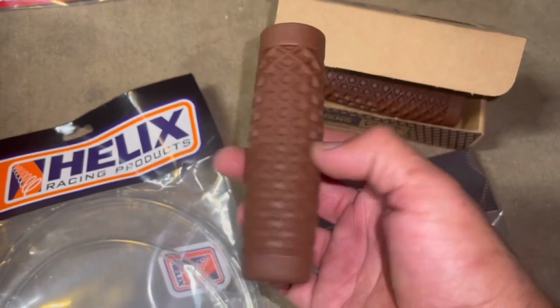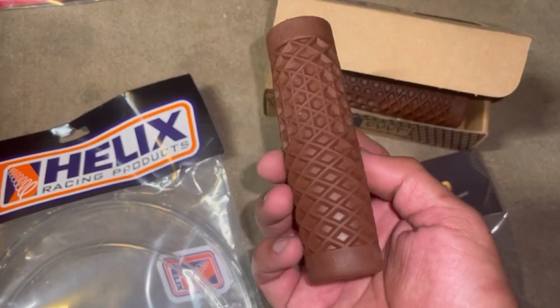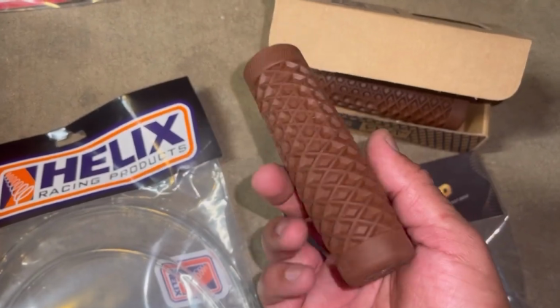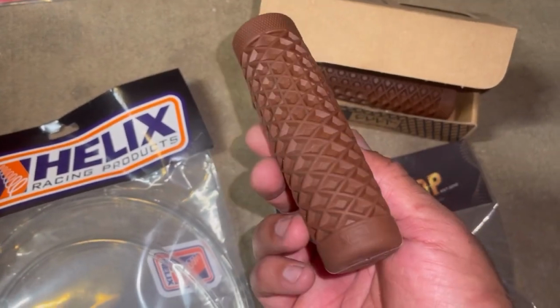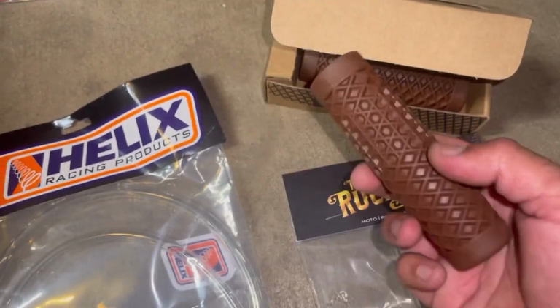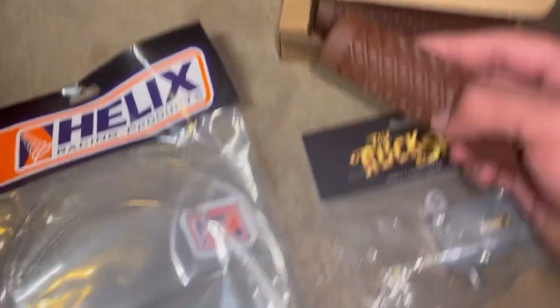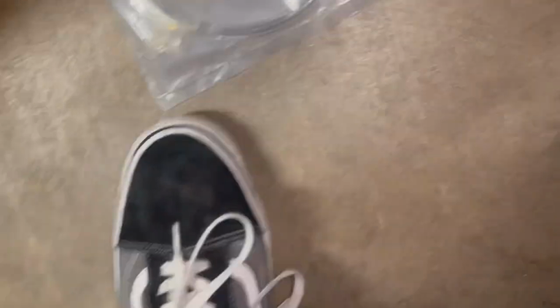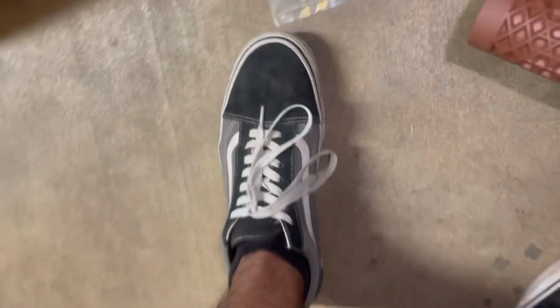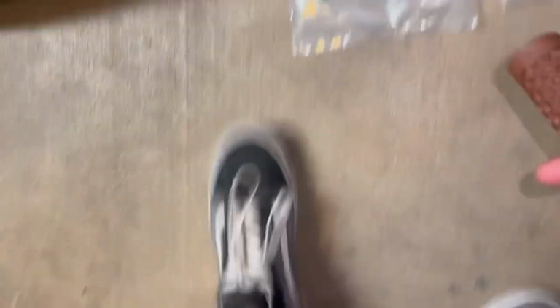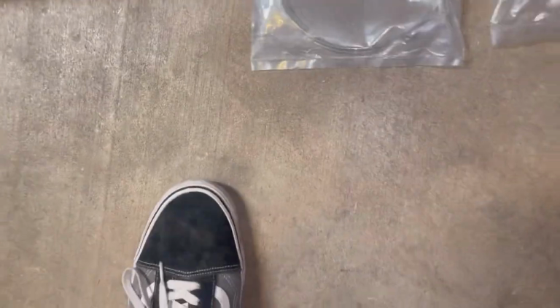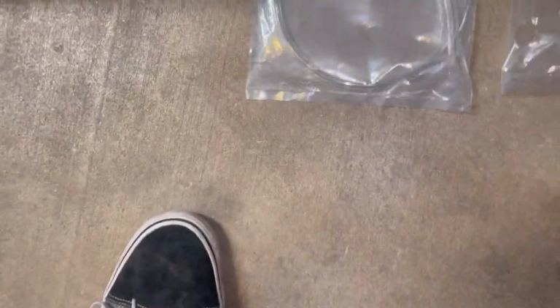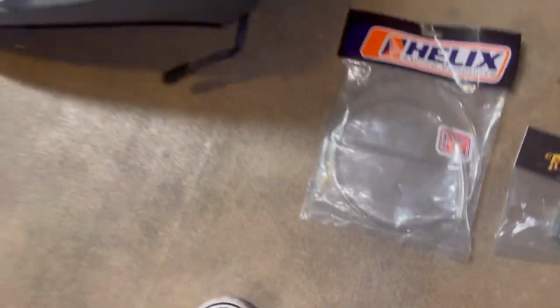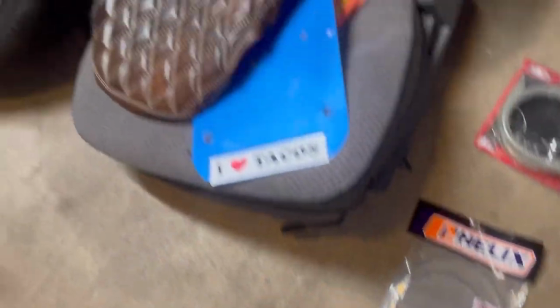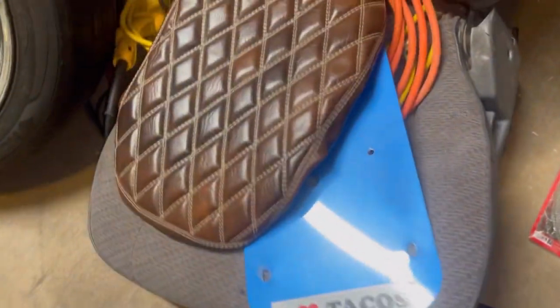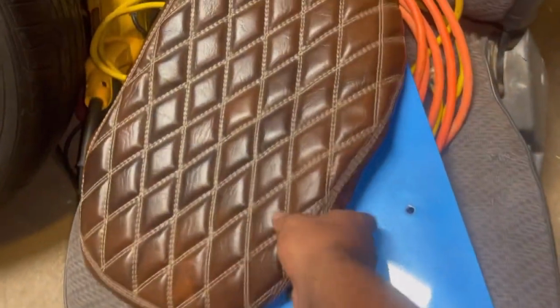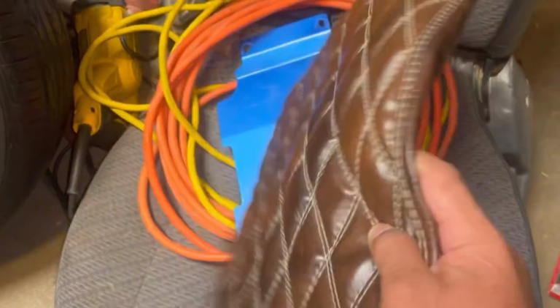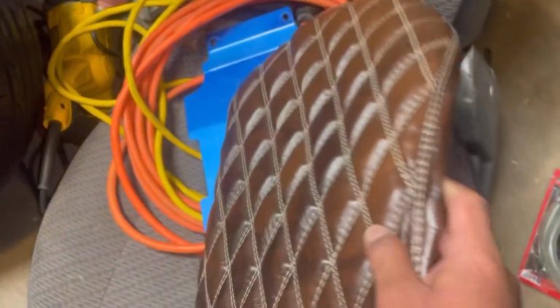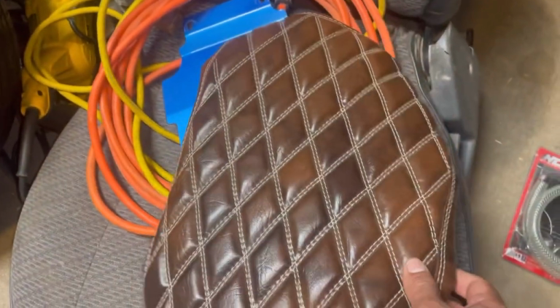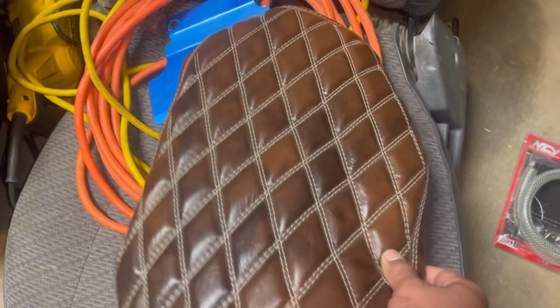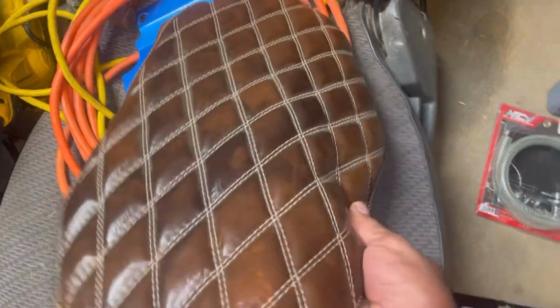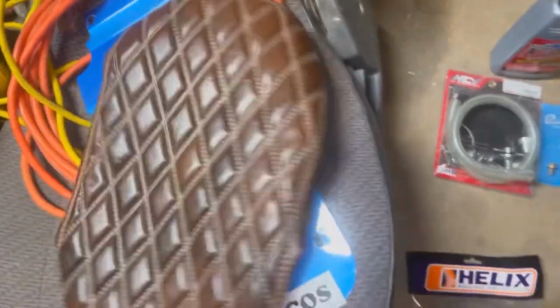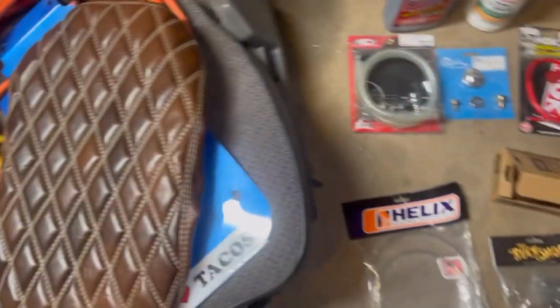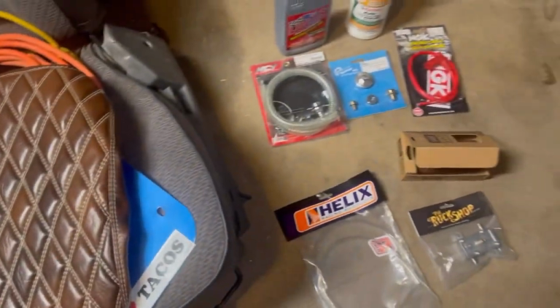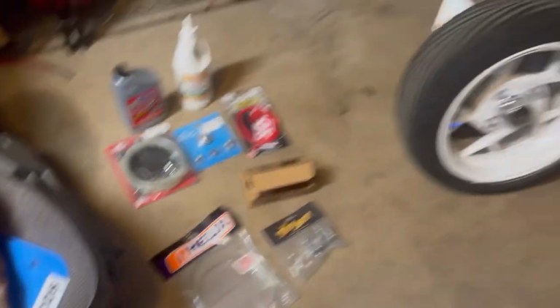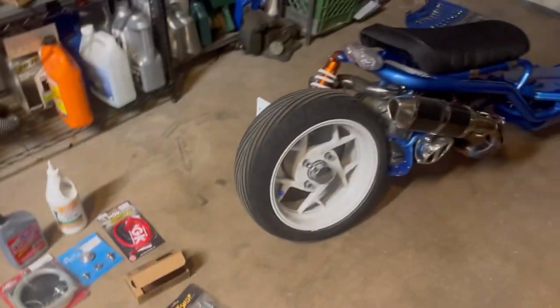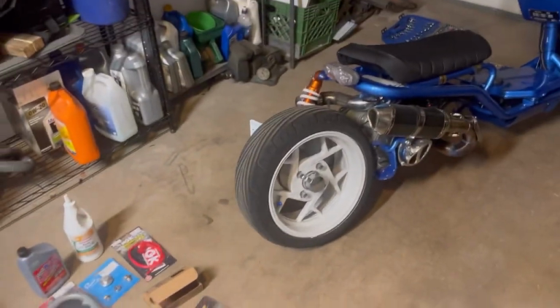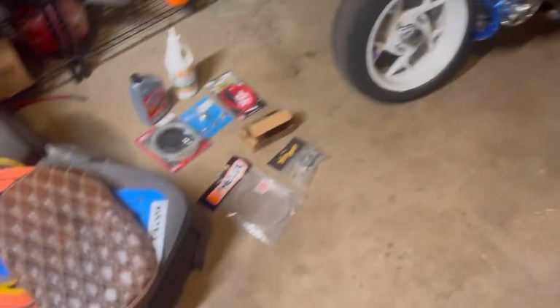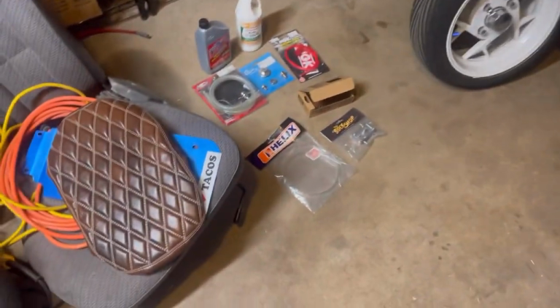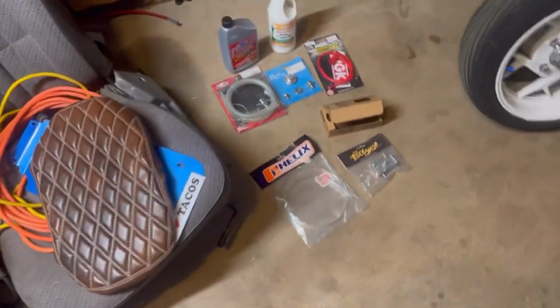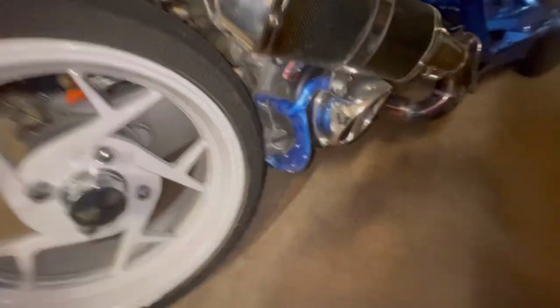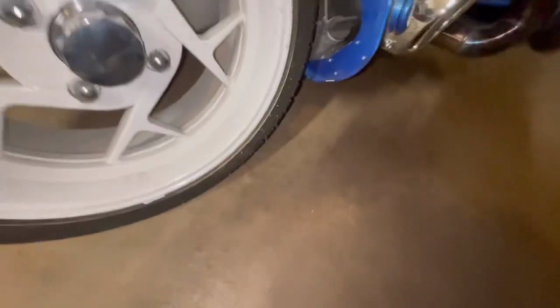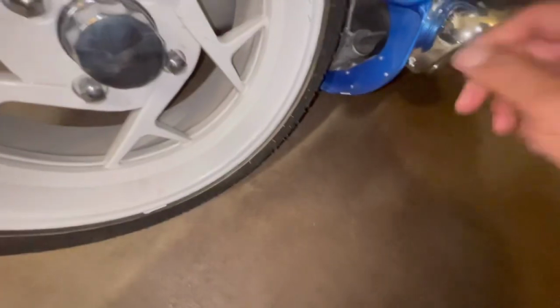You guys know about me - I only wear Vans, so I was really stoked to get these Vans grips. I'm literally wearing Vans right now. I also got this leather seat cover to match - I think it'll go good with the white and the blue with the bronze.